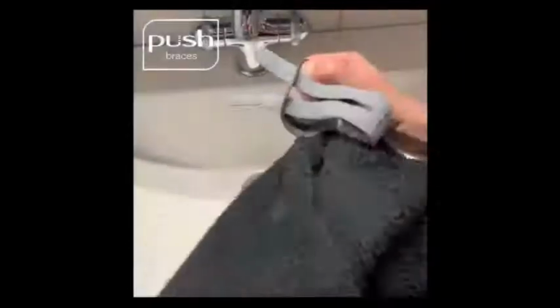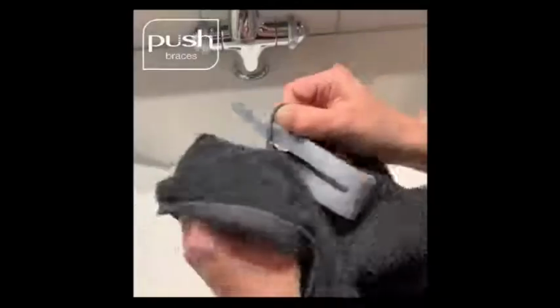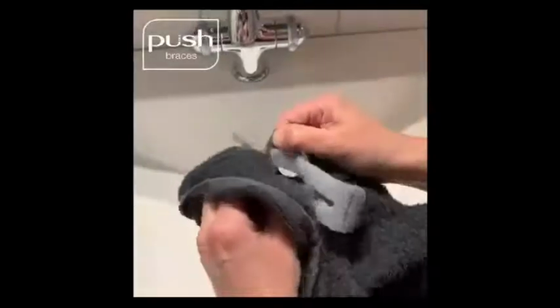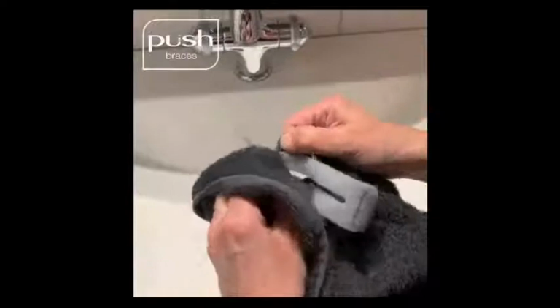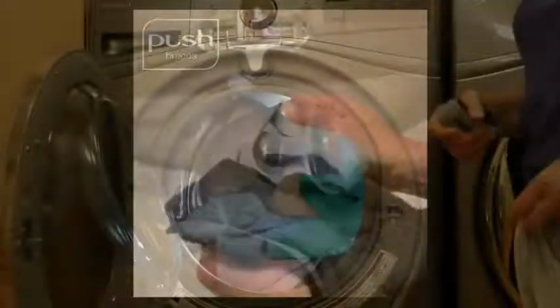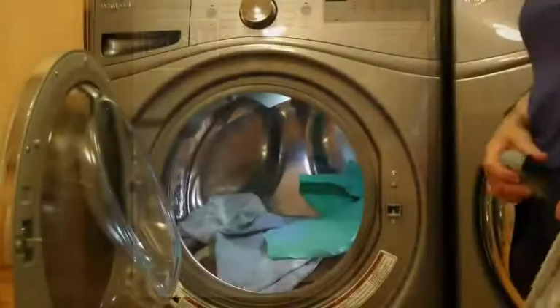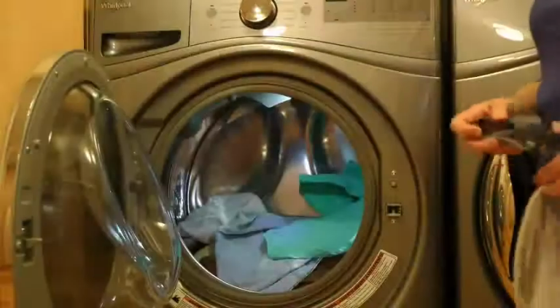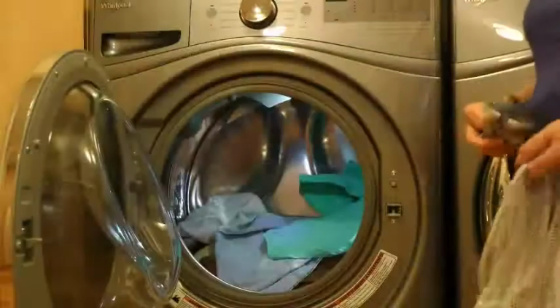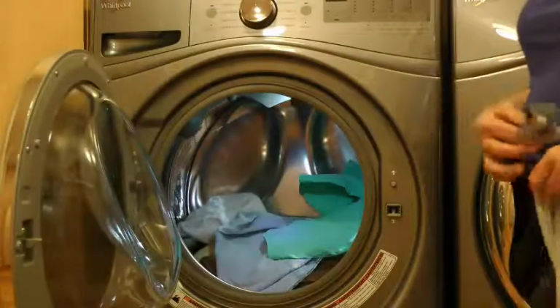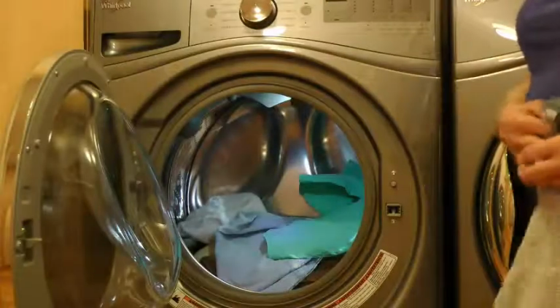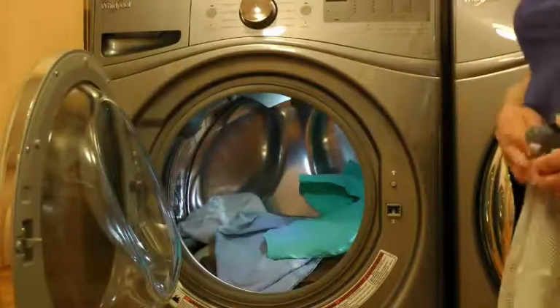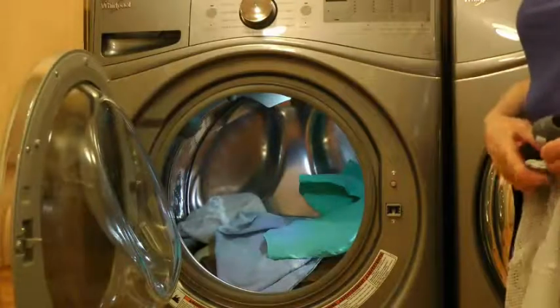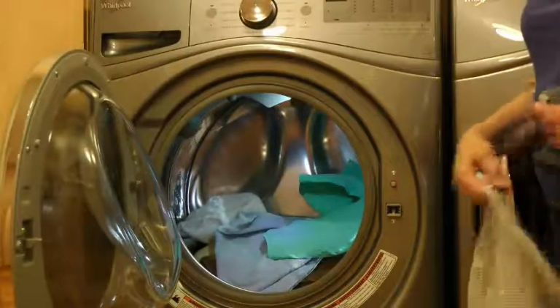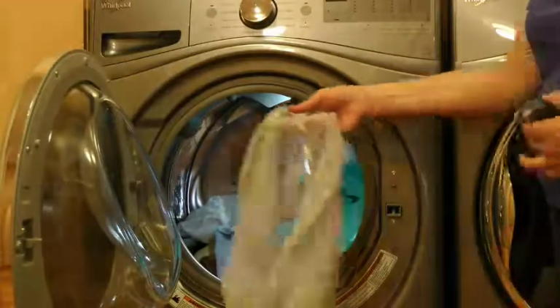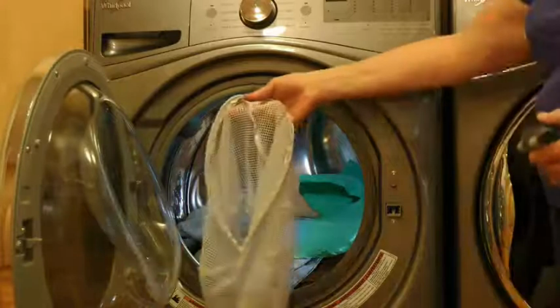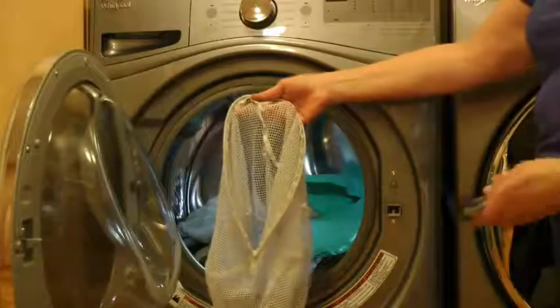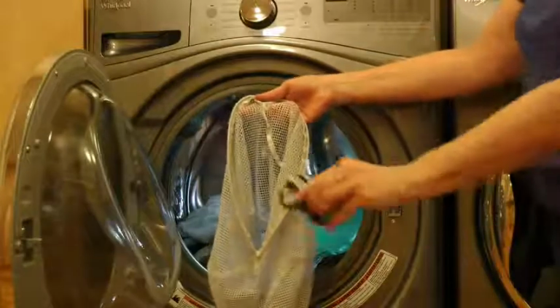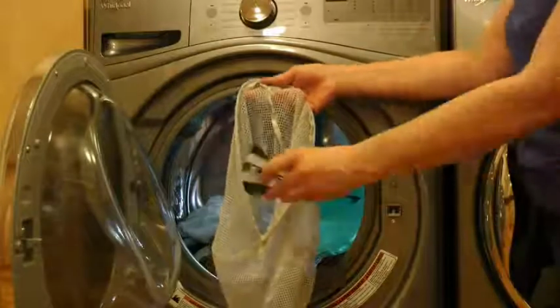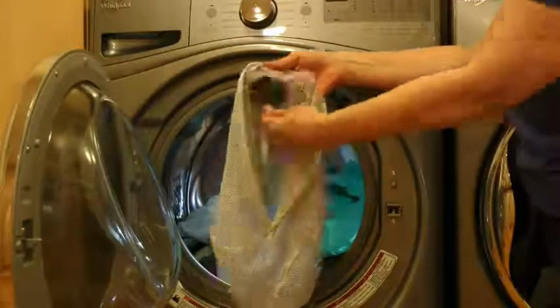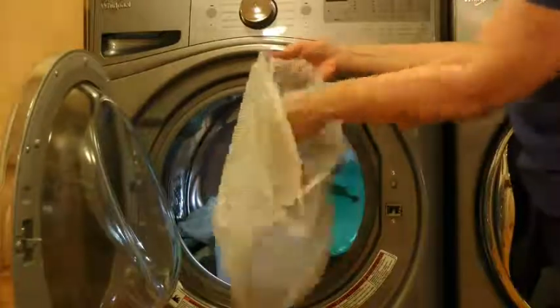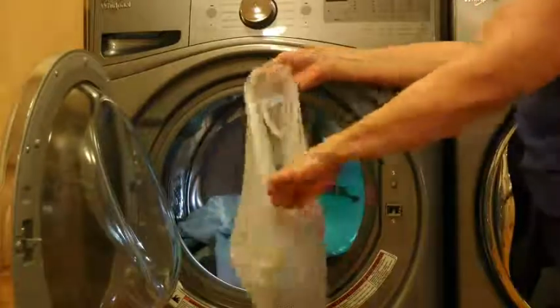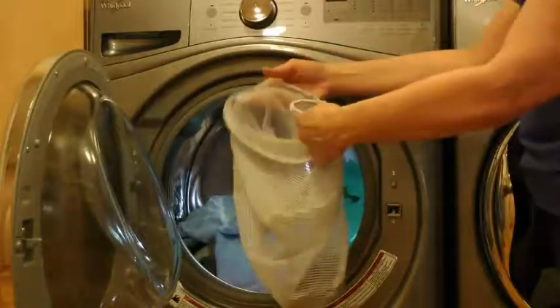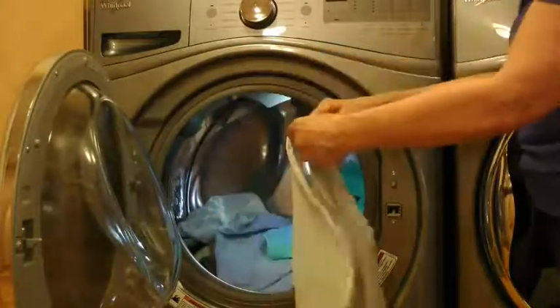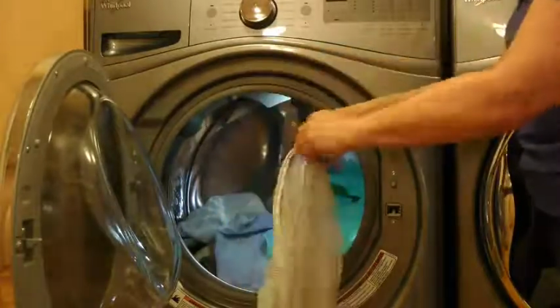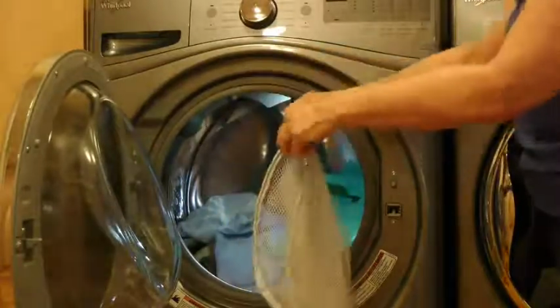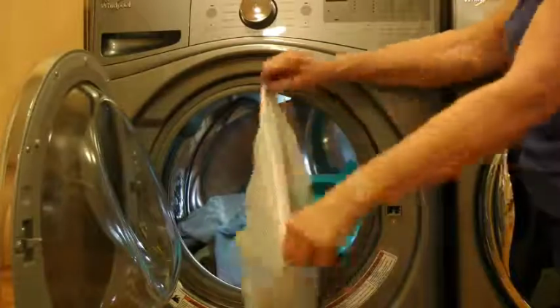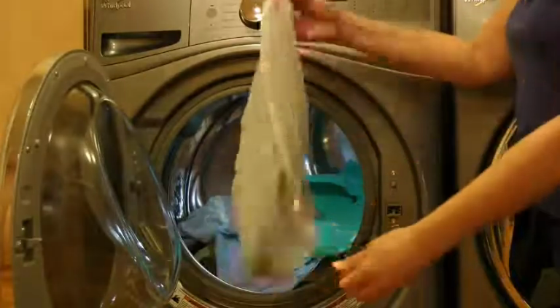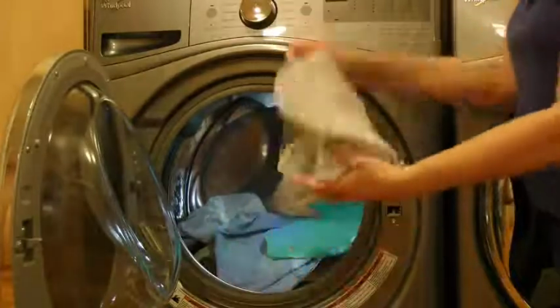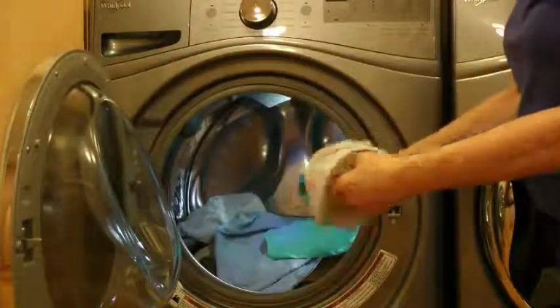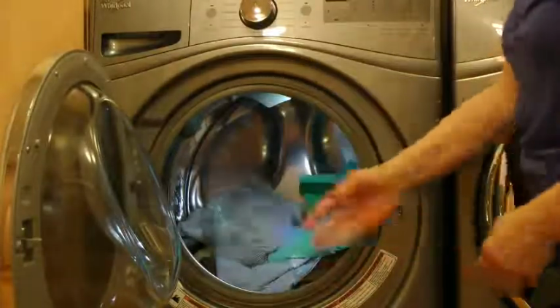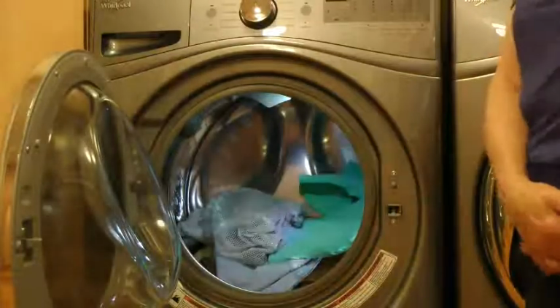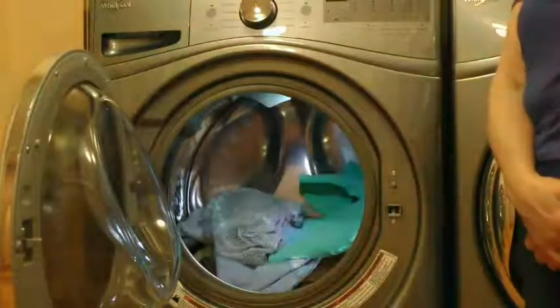Or, if you prefer, close the straps and wash your Metagrip in the washing machine in a net bag up to 104 degrees Fahrenheit or 40 degrees Celsius. Use the delicate cycle and allow to air dry.